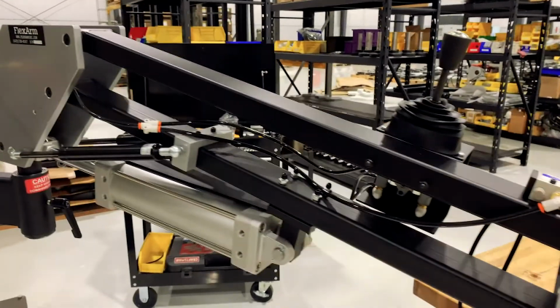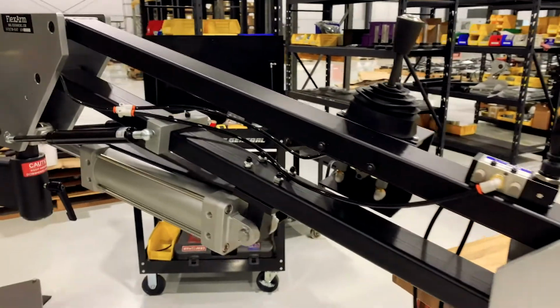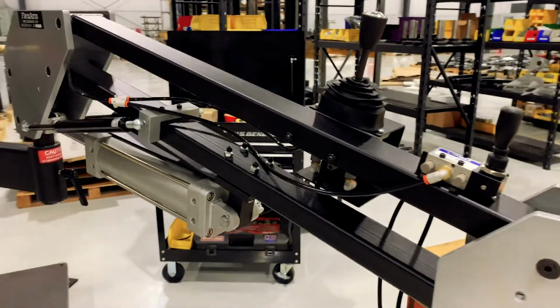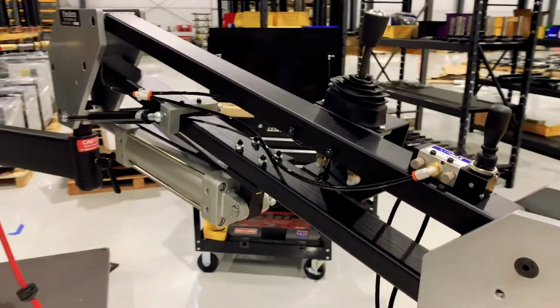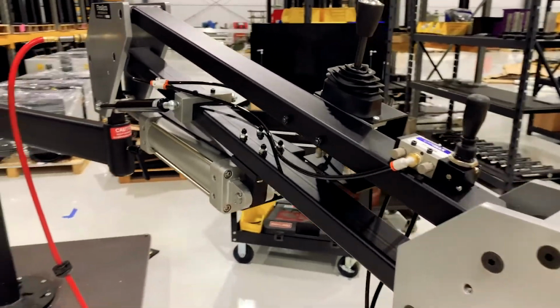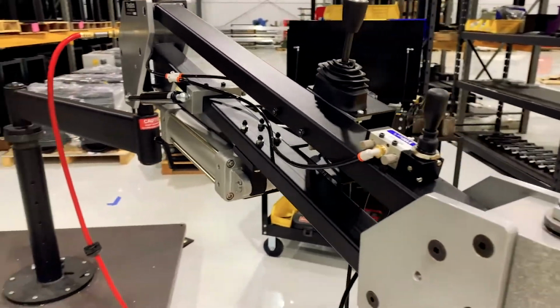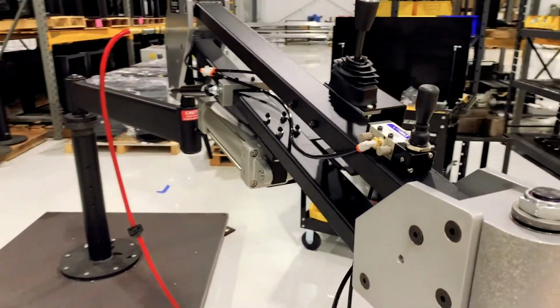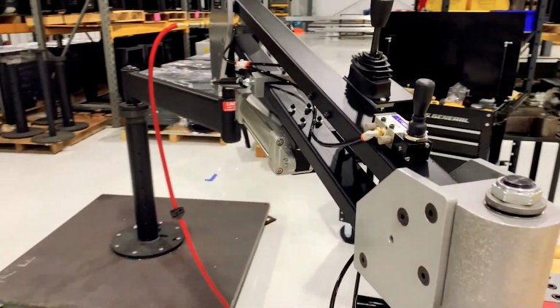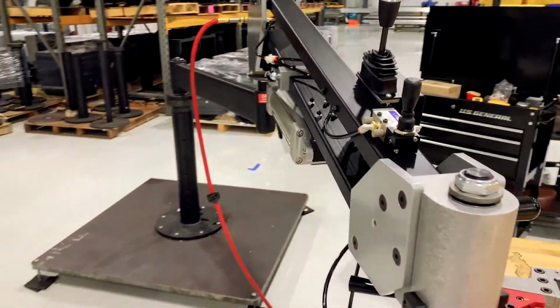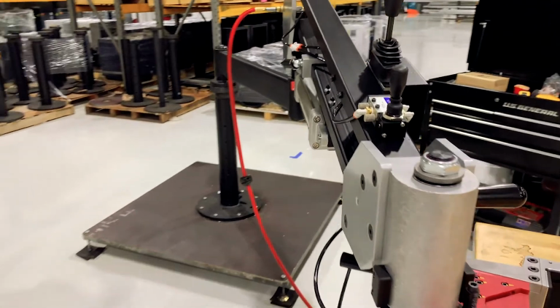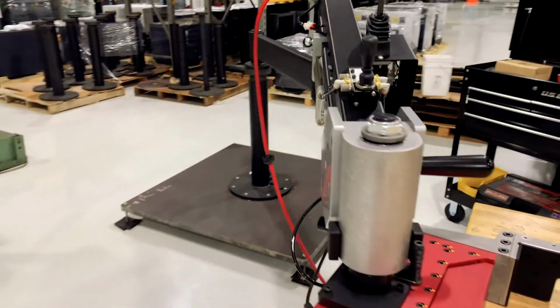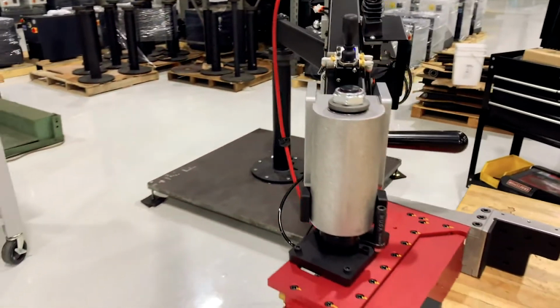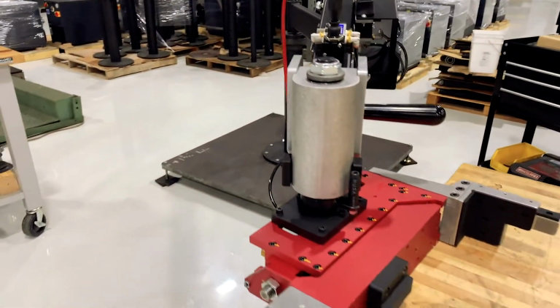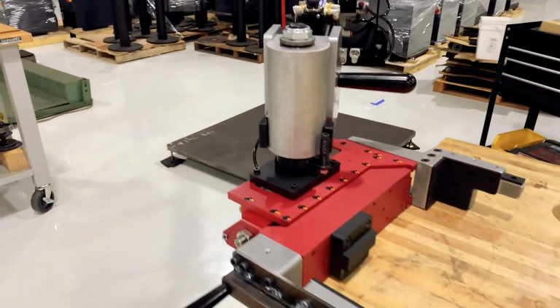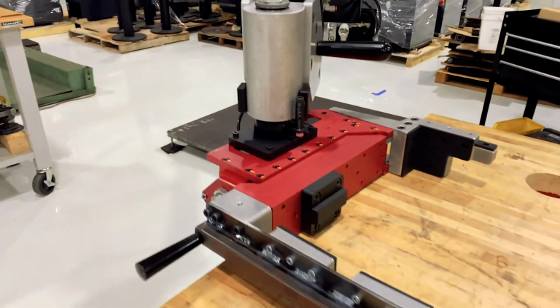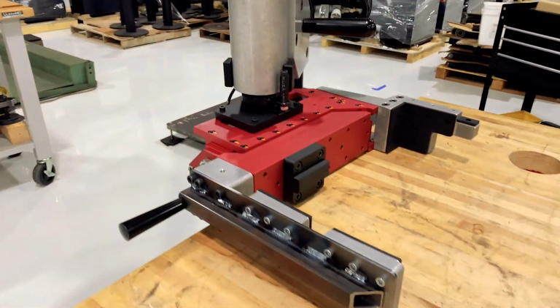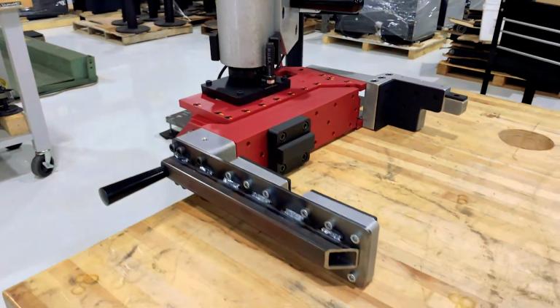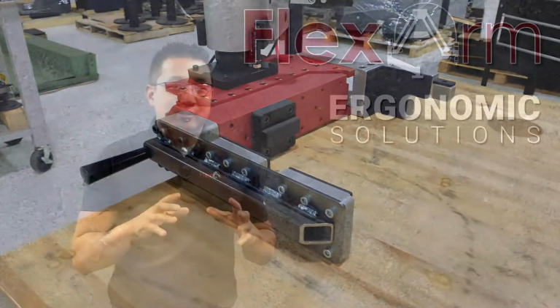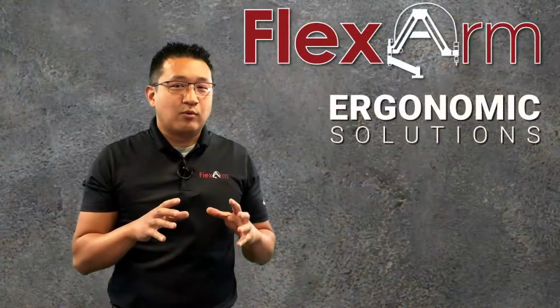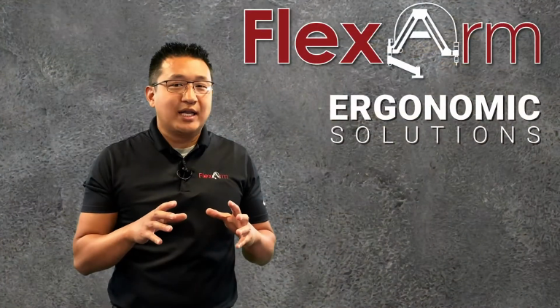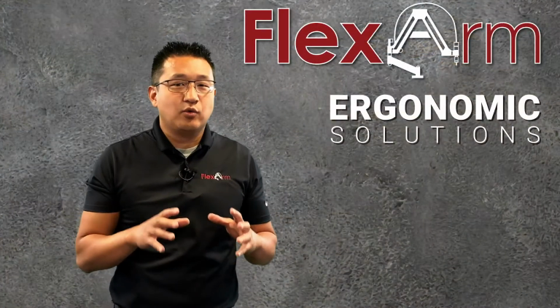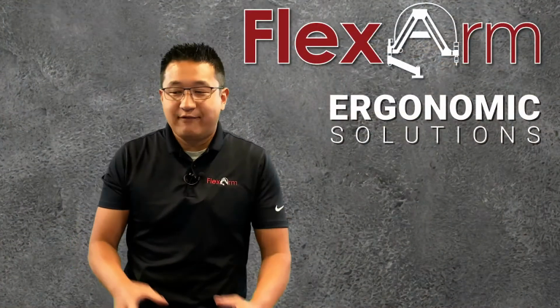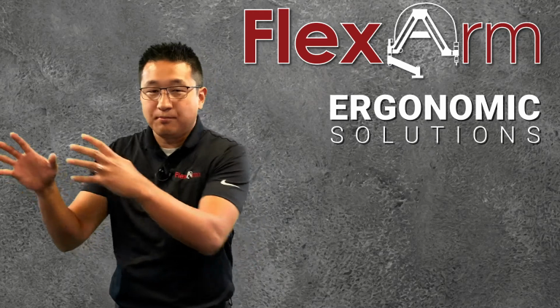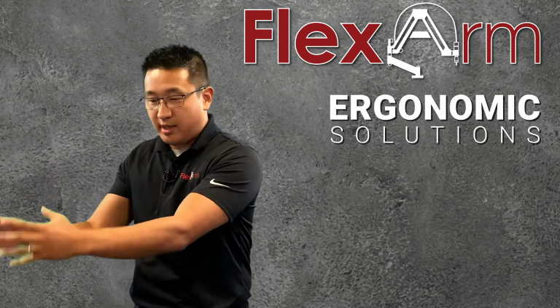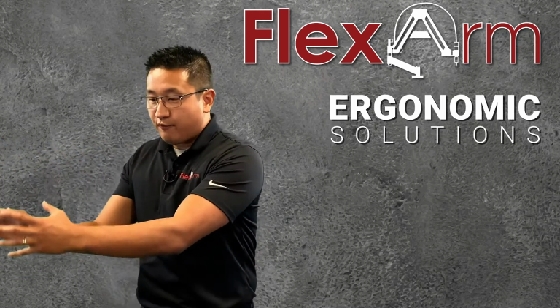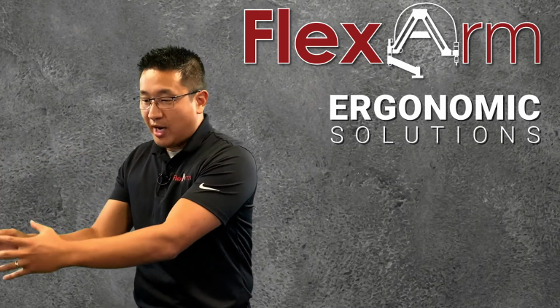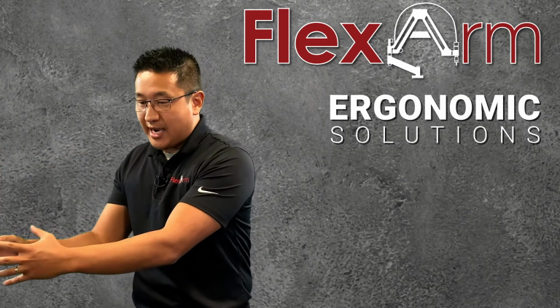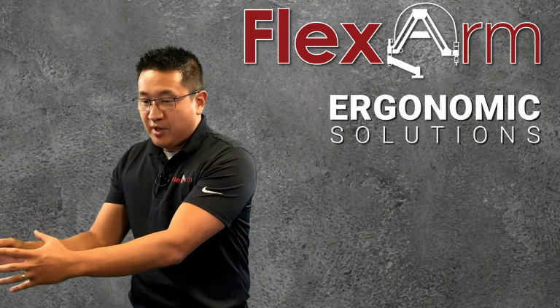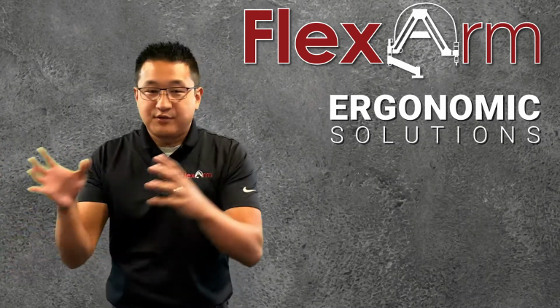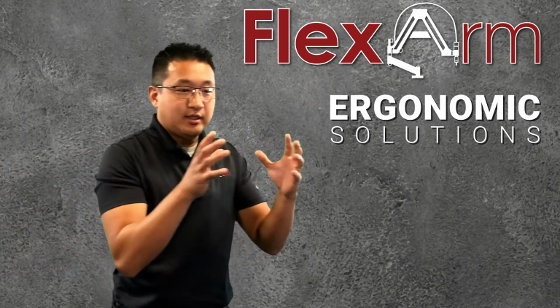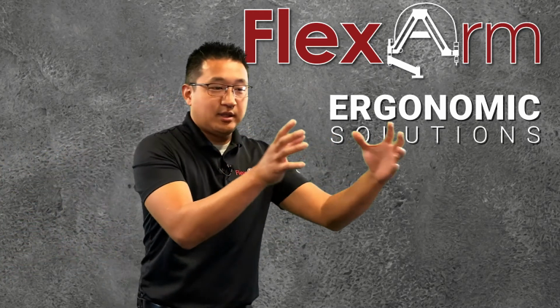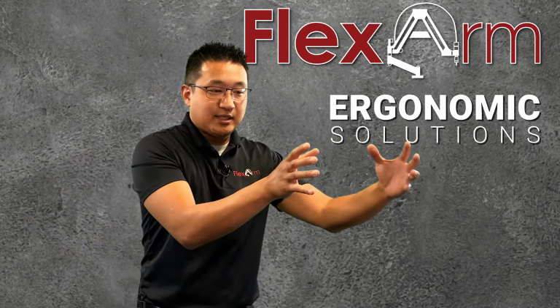We had a customer on a moving assembly line — they were working on different chassis and installing HVAC systems. What they had to do was pick parts up from the right side and stick them into the chassis.